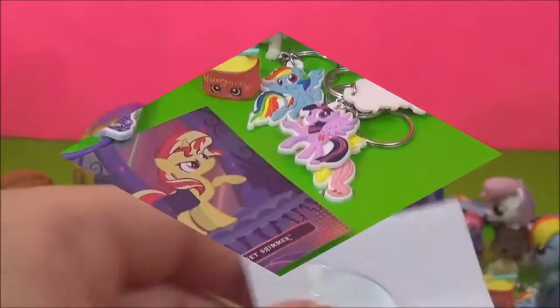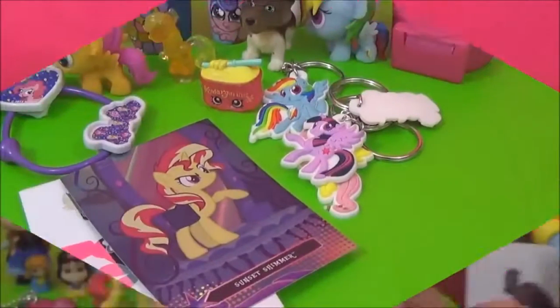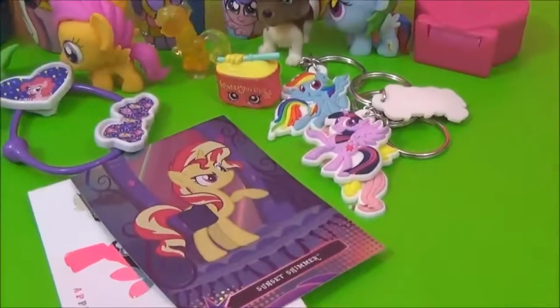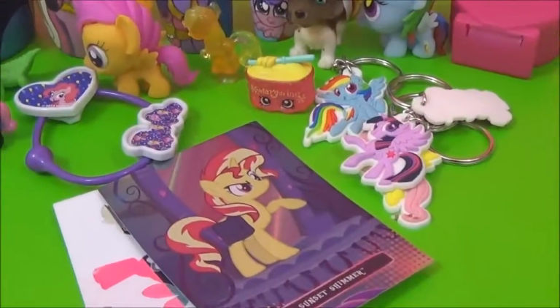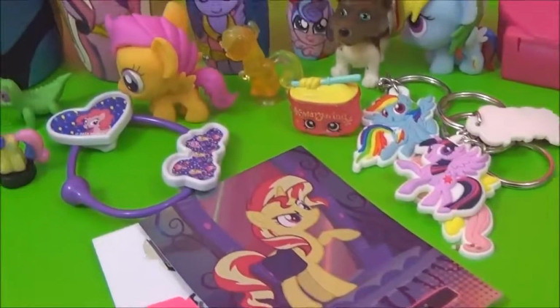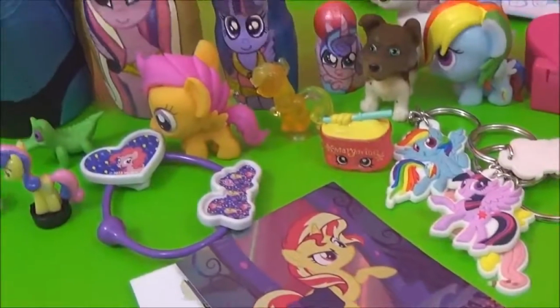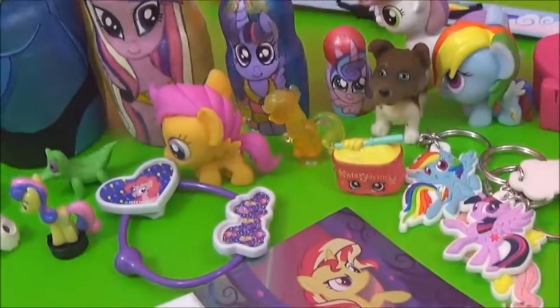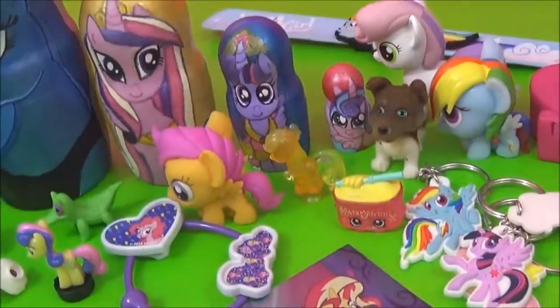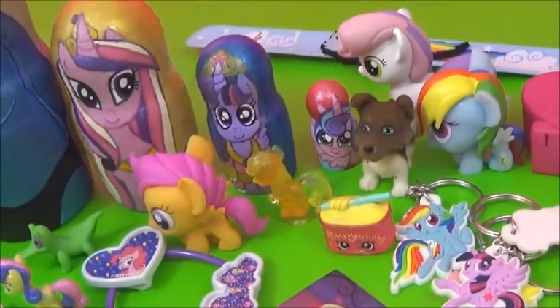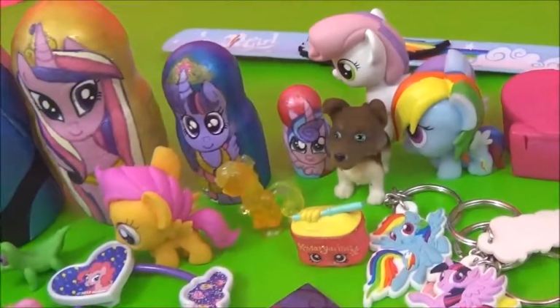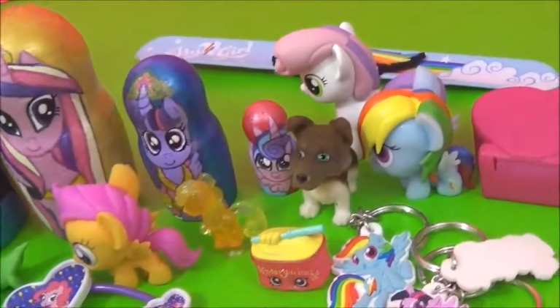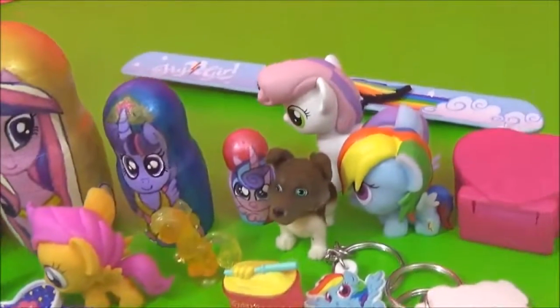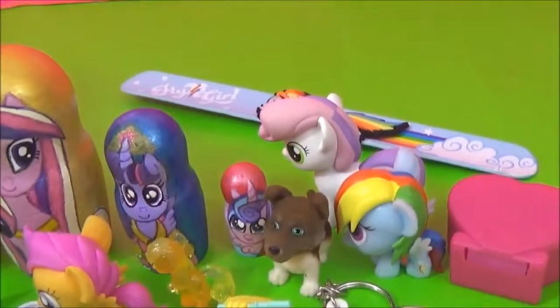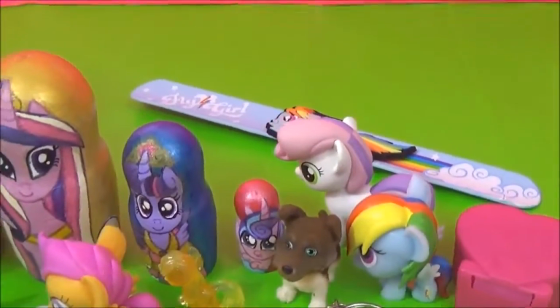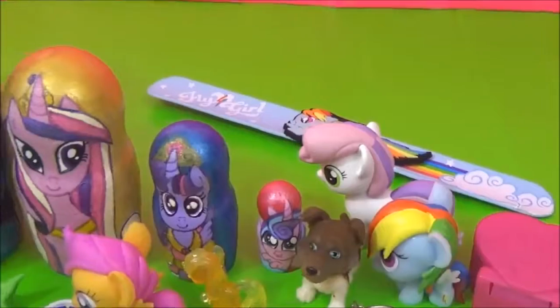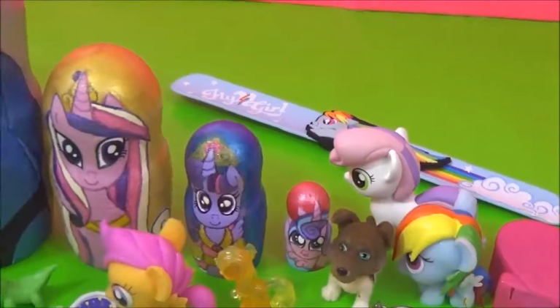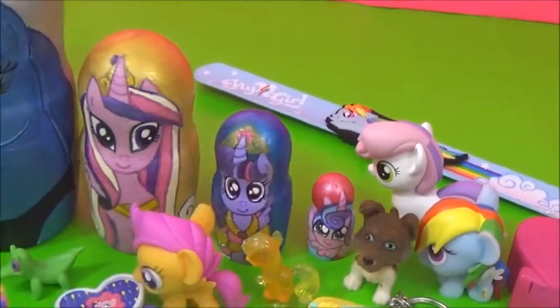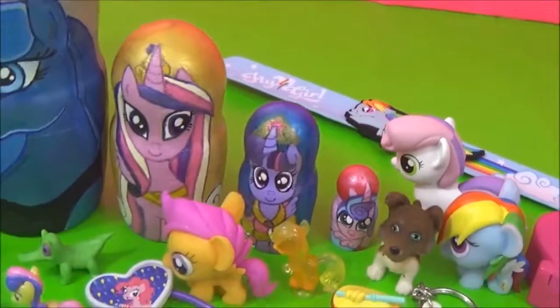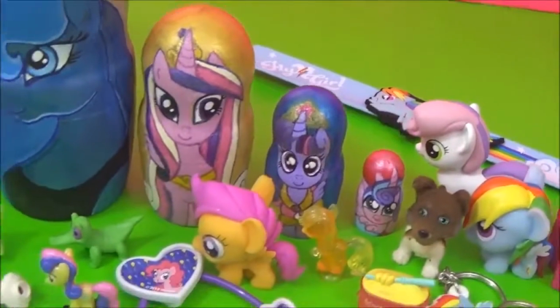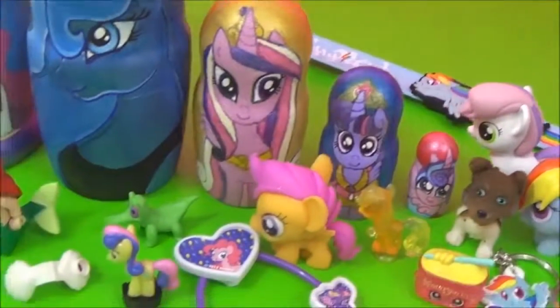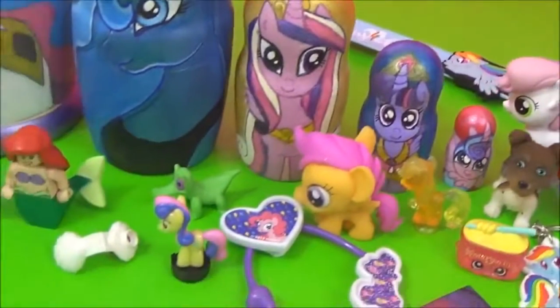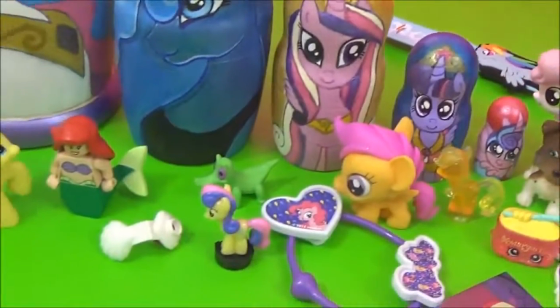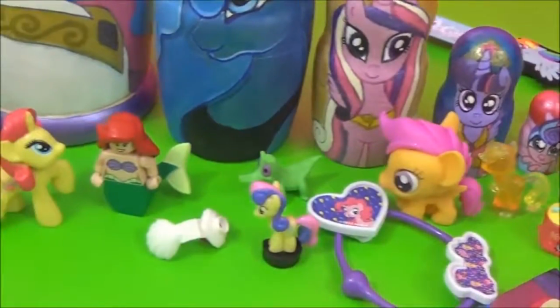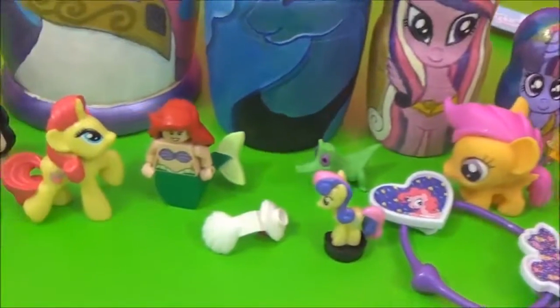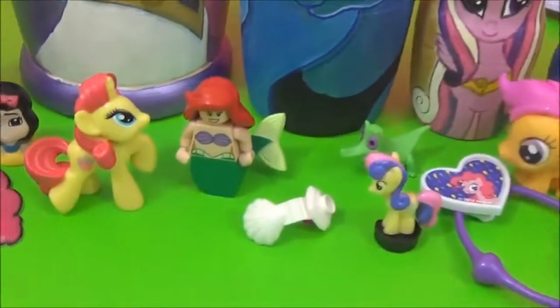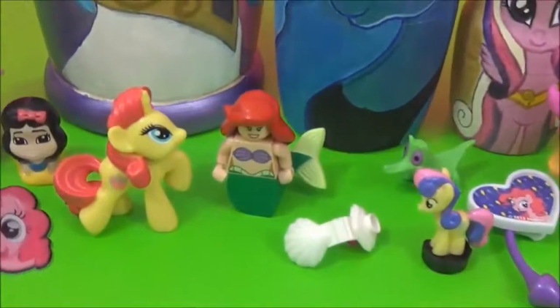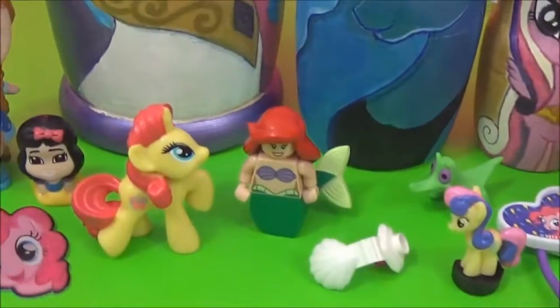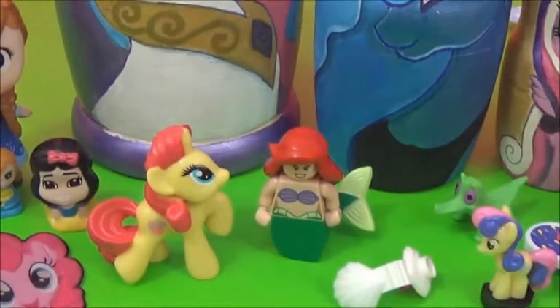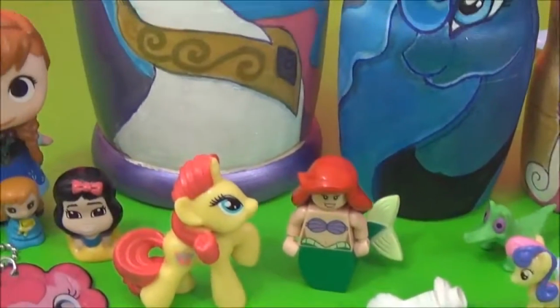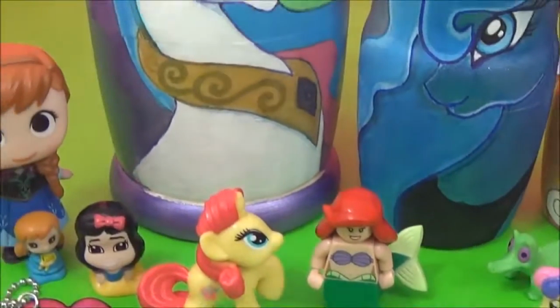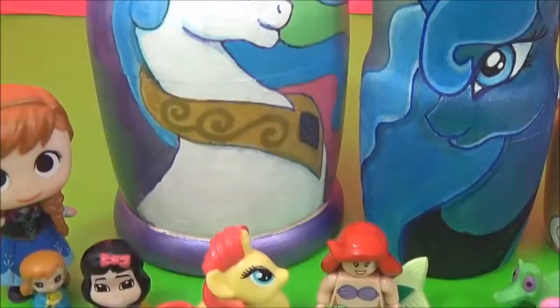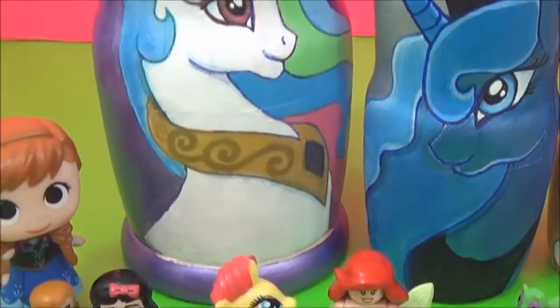Alright guys, here are all the awesome surprises in the My Little Pony nesting dolls. I really hope you liked this video. Please give it a big thumbs up if you did. Take care. Bye!